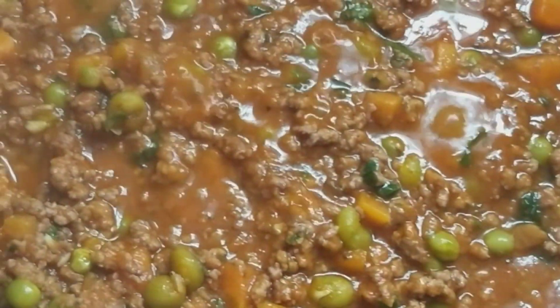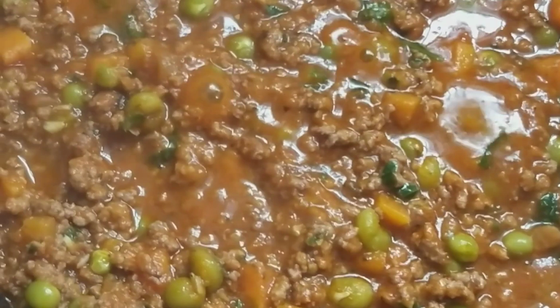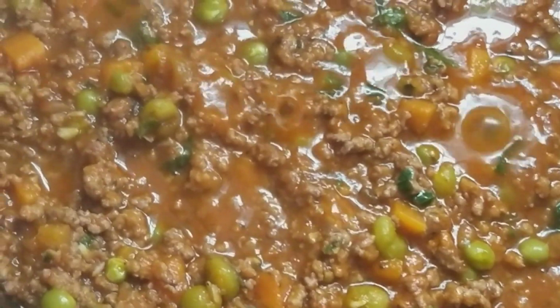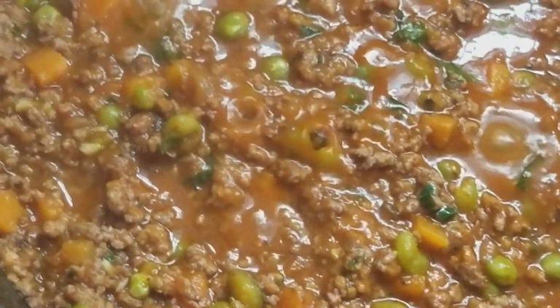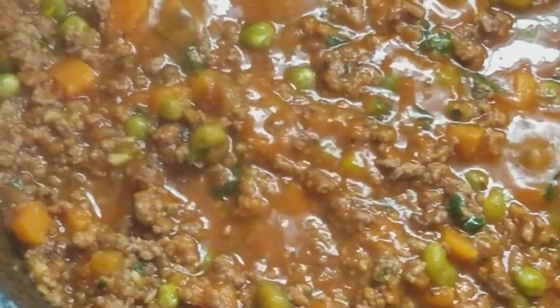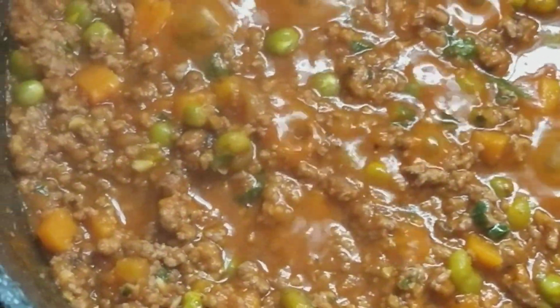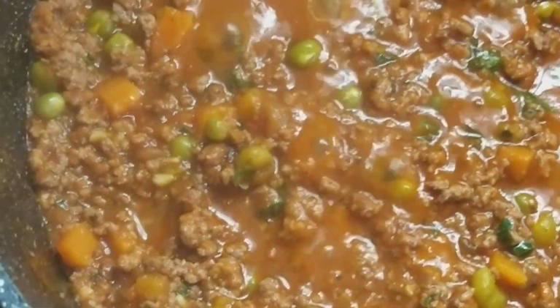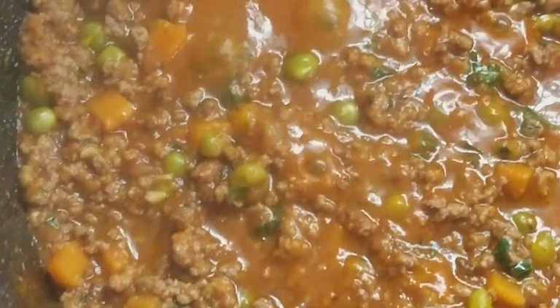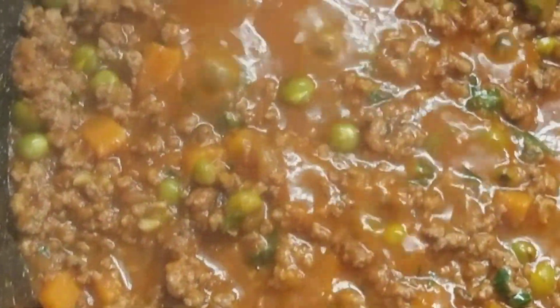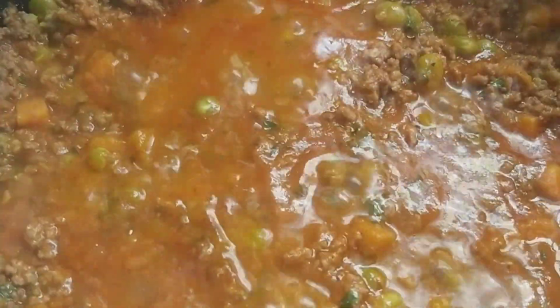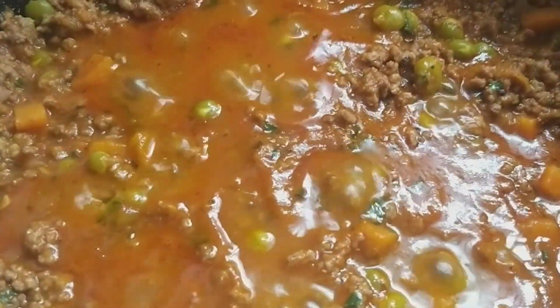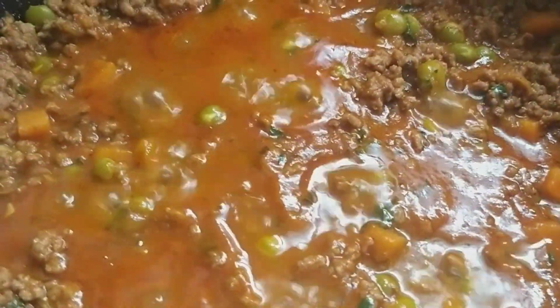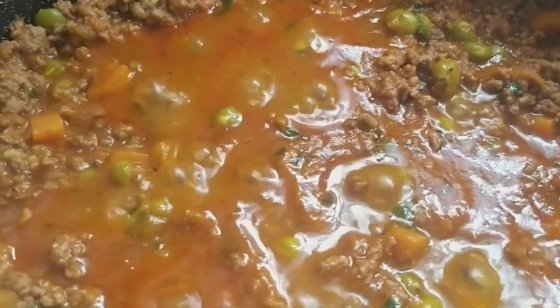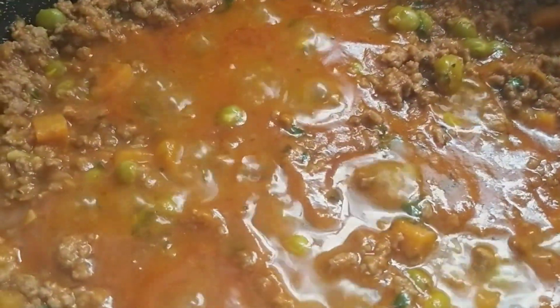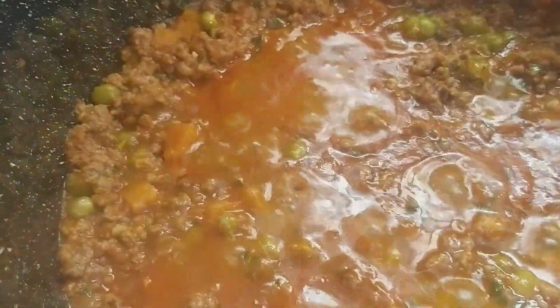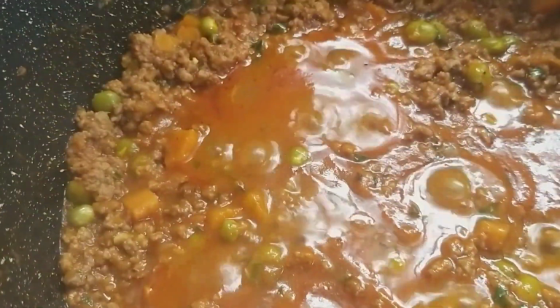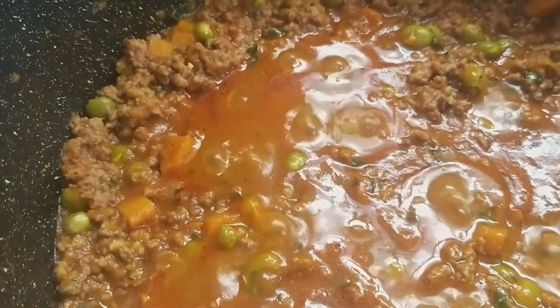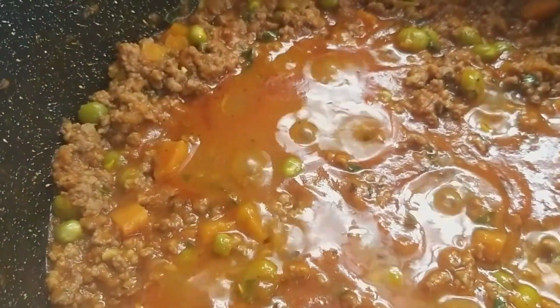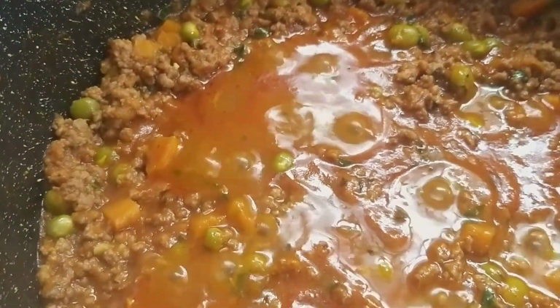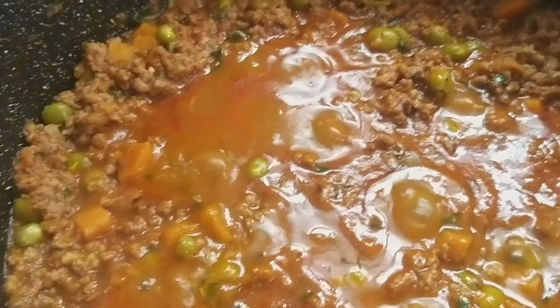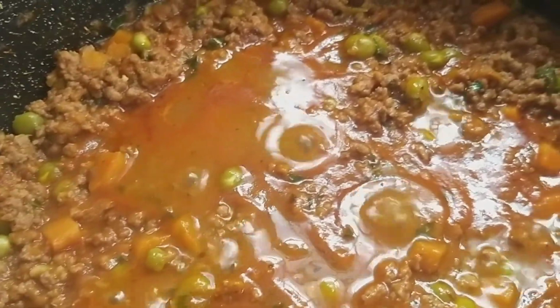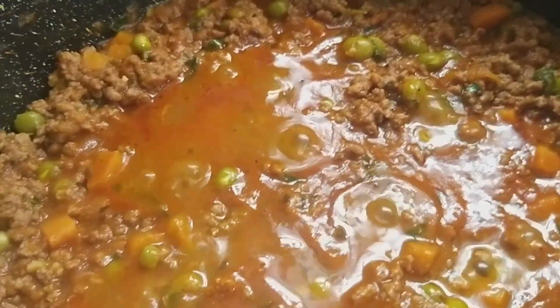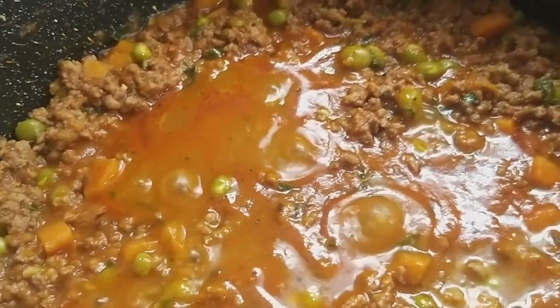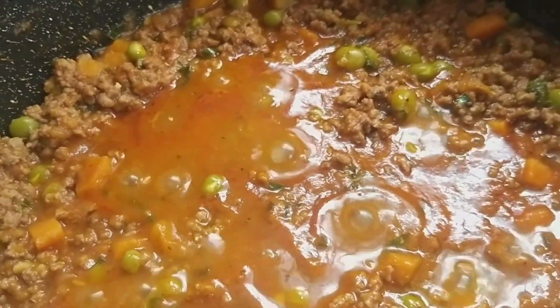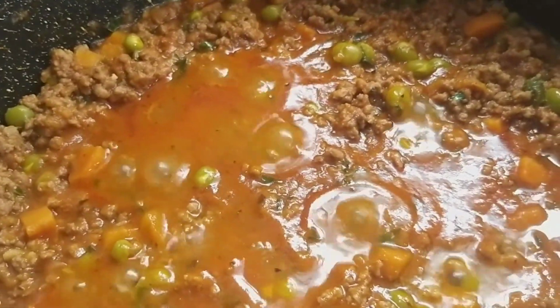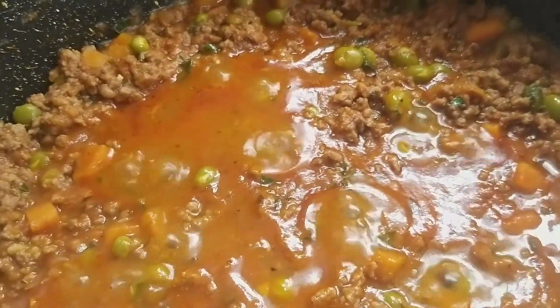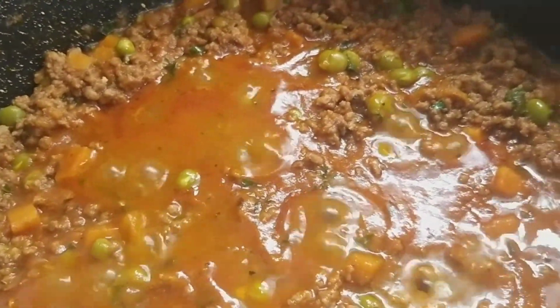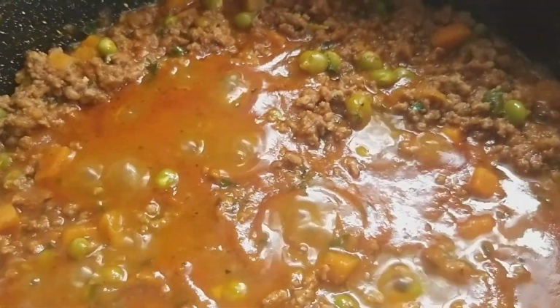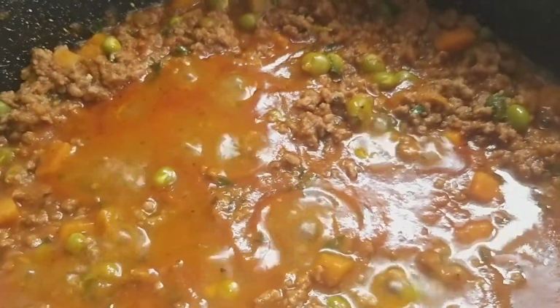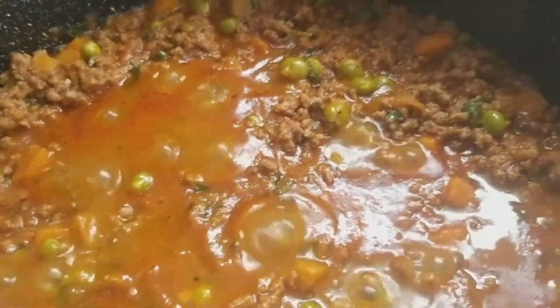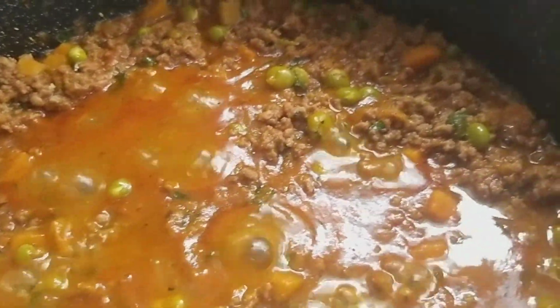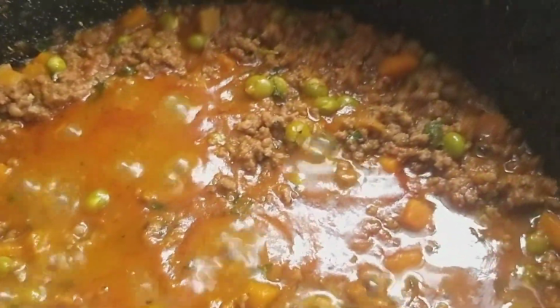There you have it guys — simple minced meat sauce at the comfort of your kitchen. Thank you for watching. Remember to subscribe to the channel, give us a thumbs up, and leave a comment.